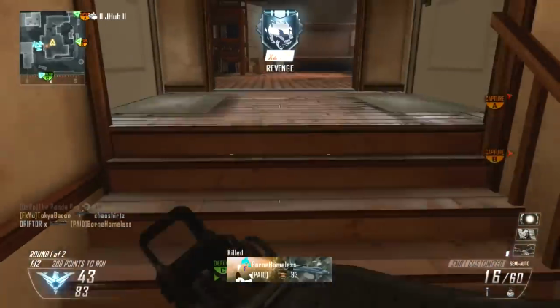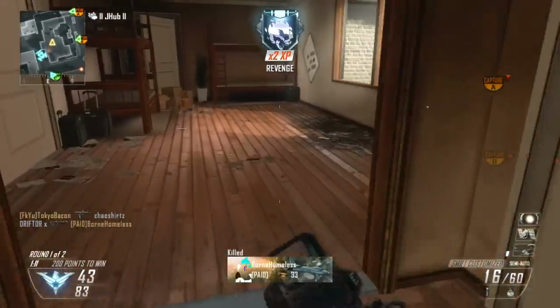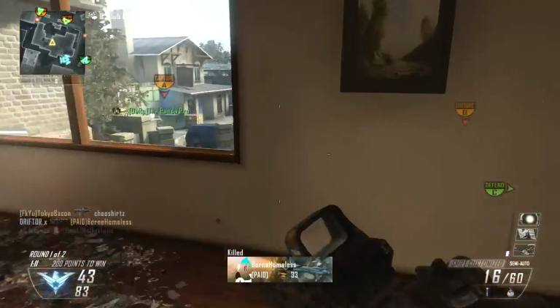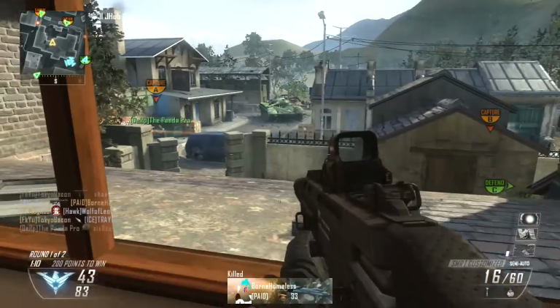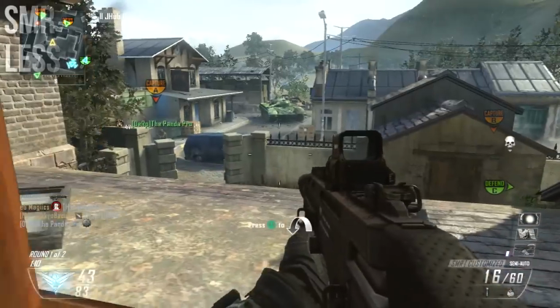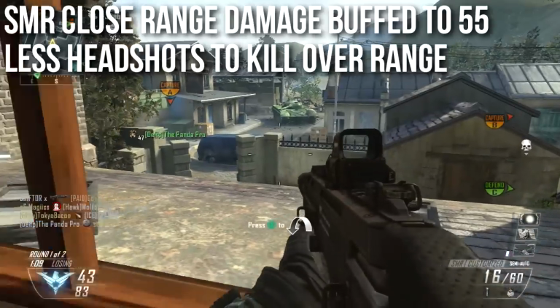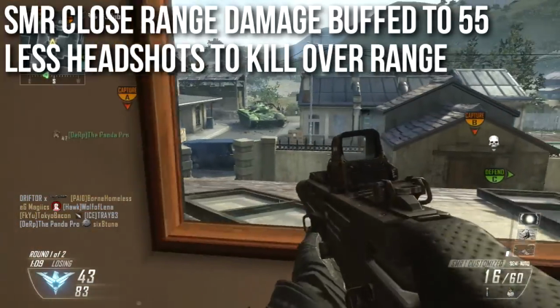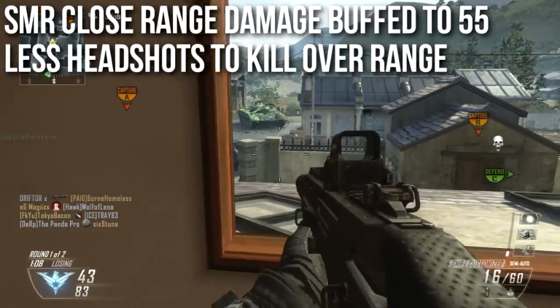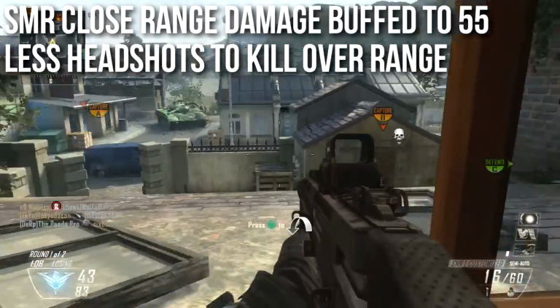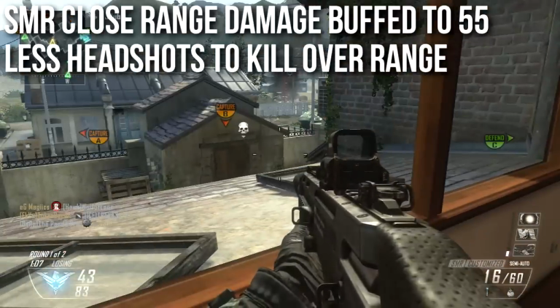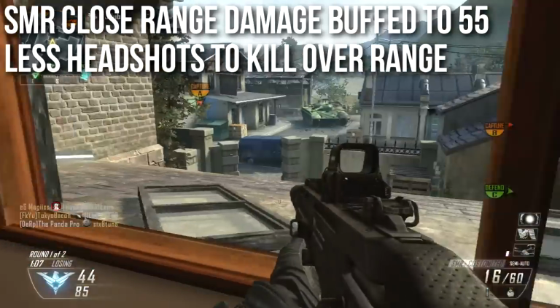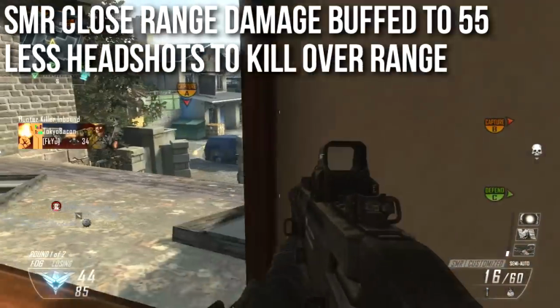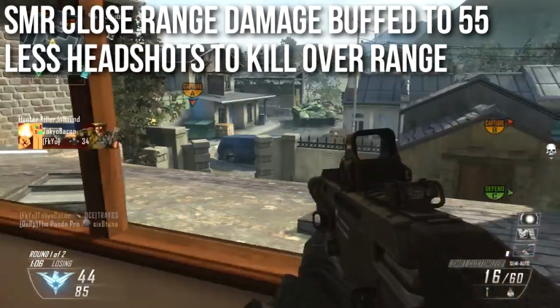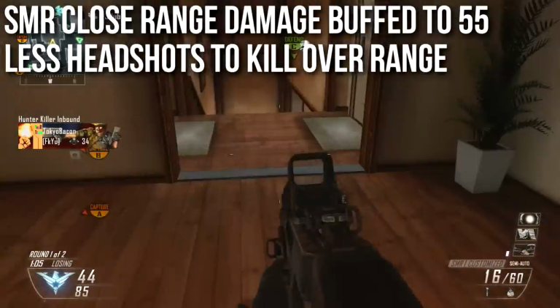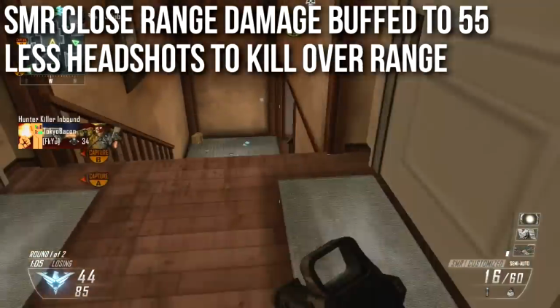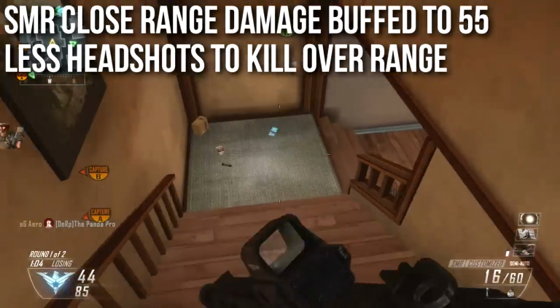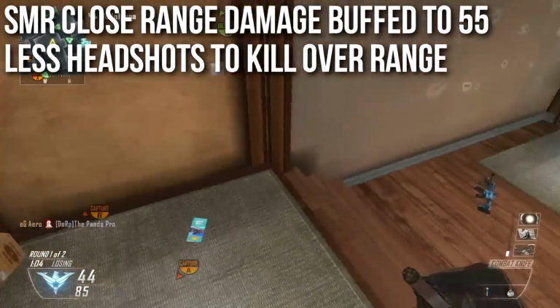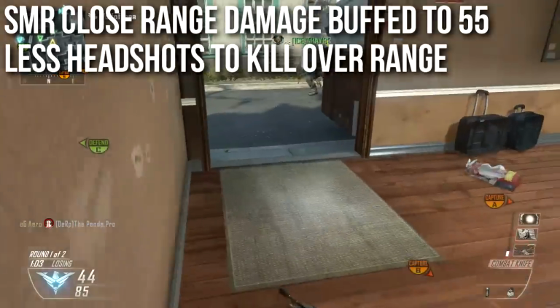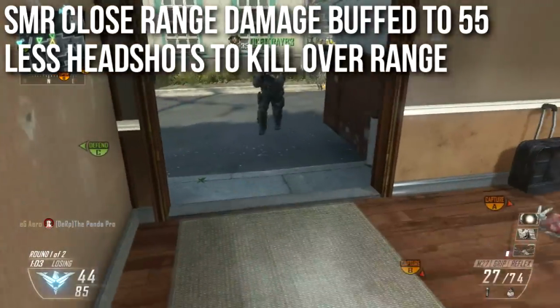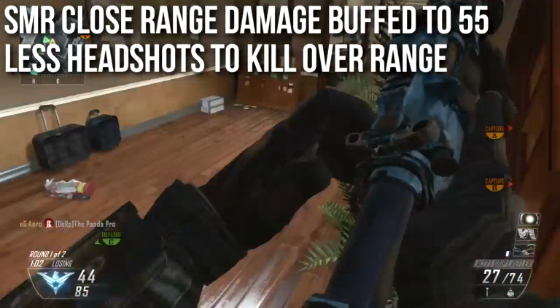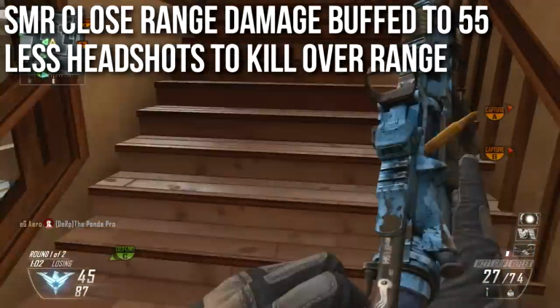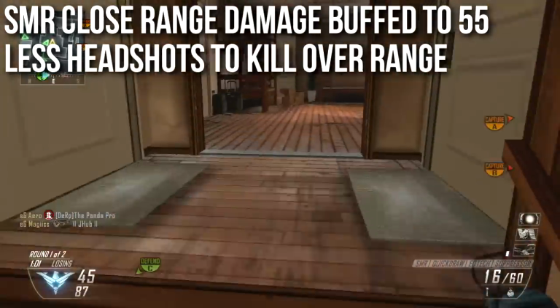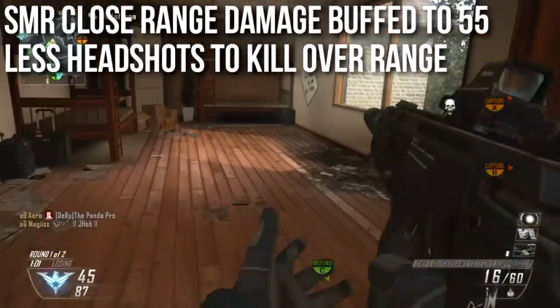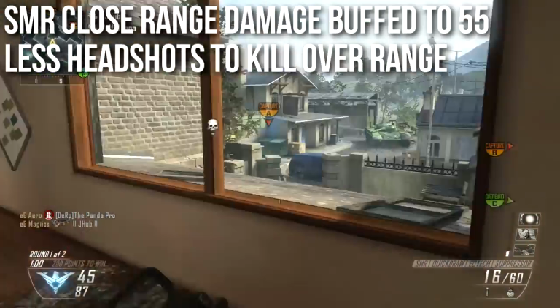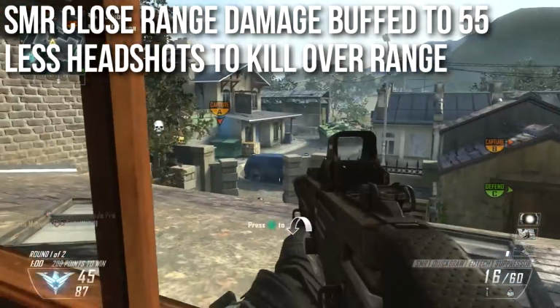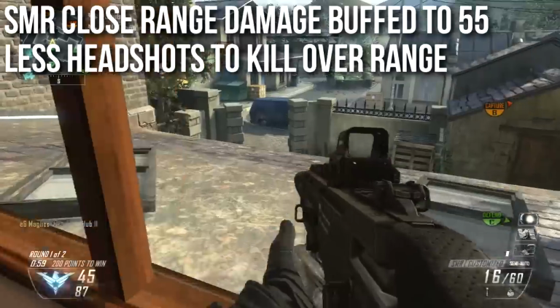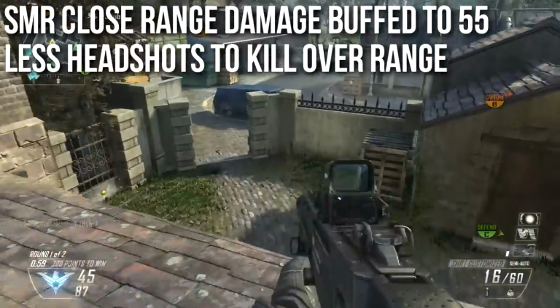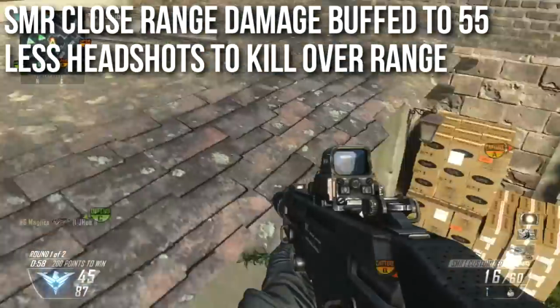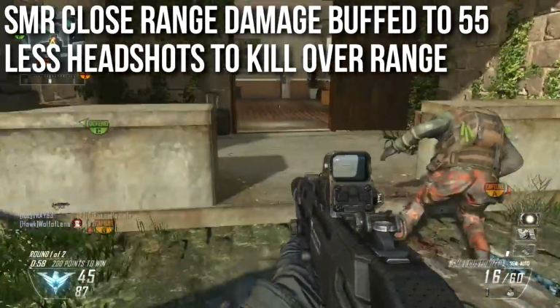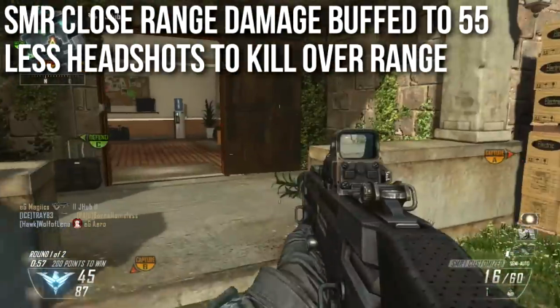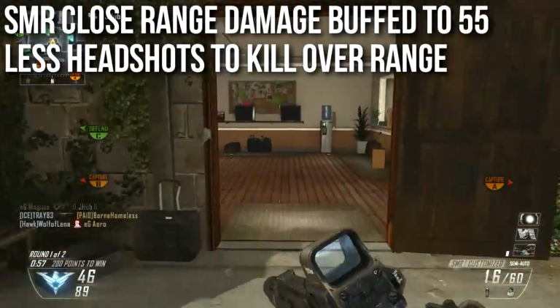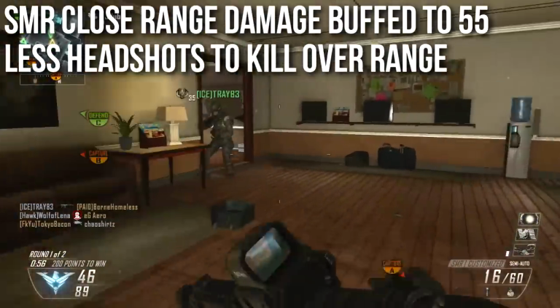The SMR assault rifle got a slight buff — close range damage was buffed to 55, up from 50, matching the FAL, so you can two-hit kill with some slight penetration through a corner or thin surface. There are also less headshots required to kill at range. I didn't notice much difference playing with it, but it's supposed to be a small improvement.